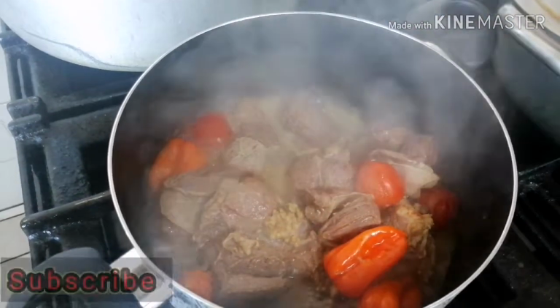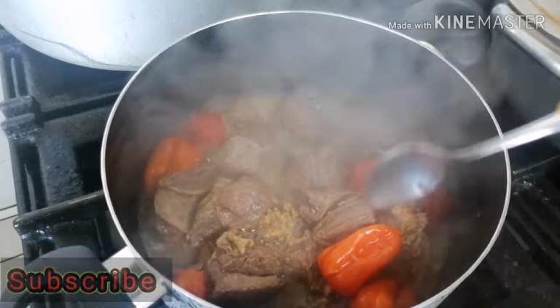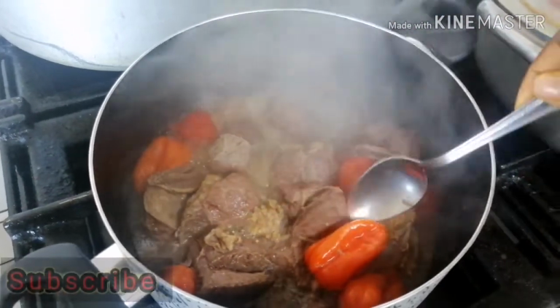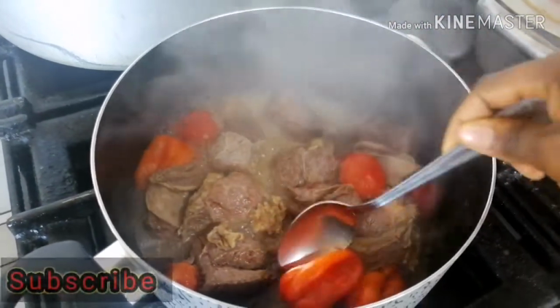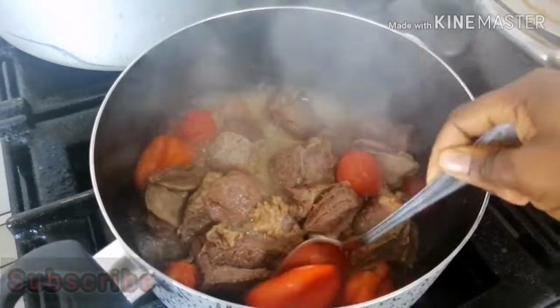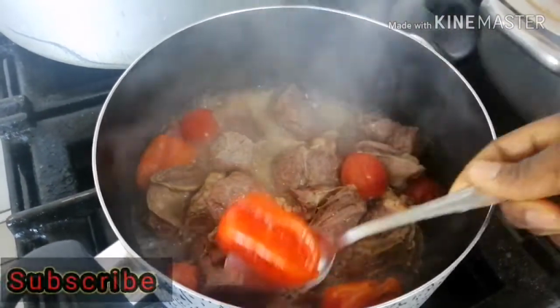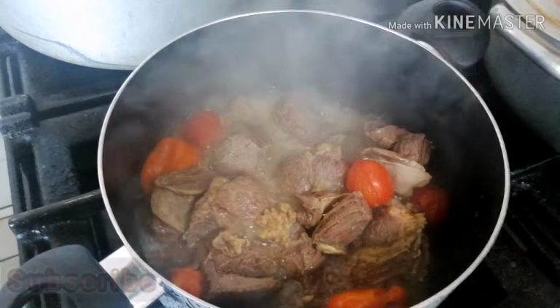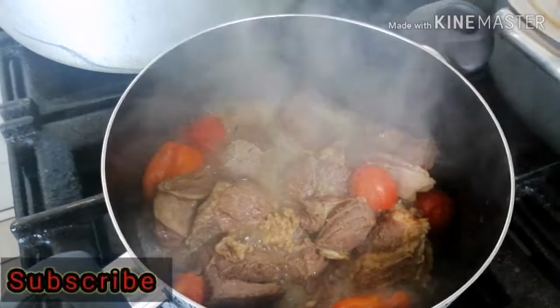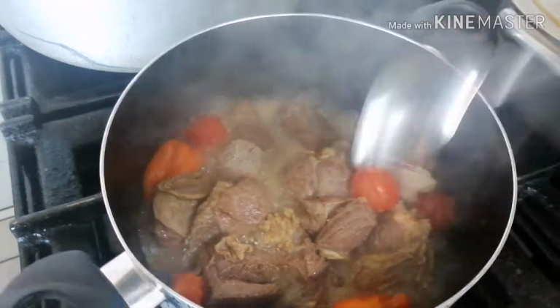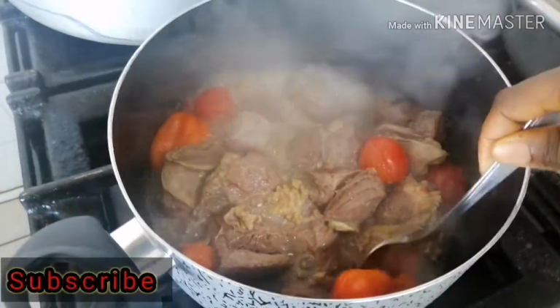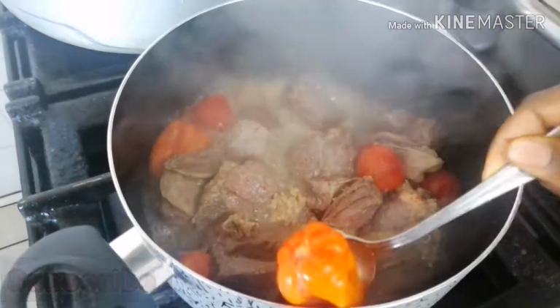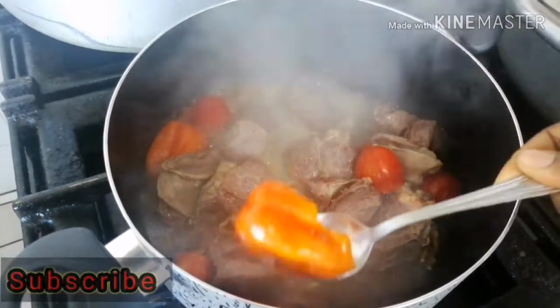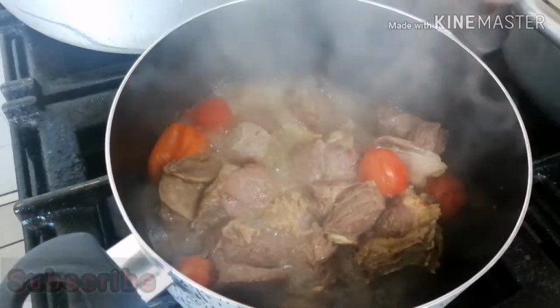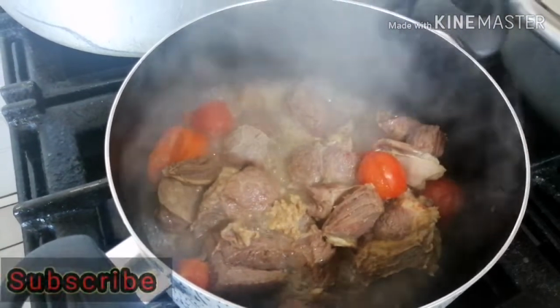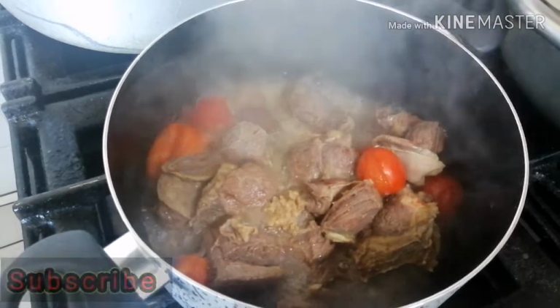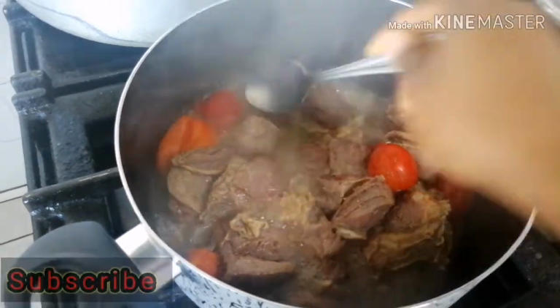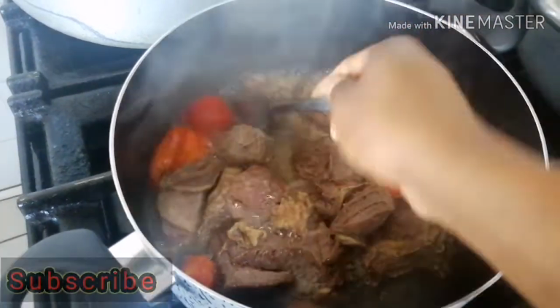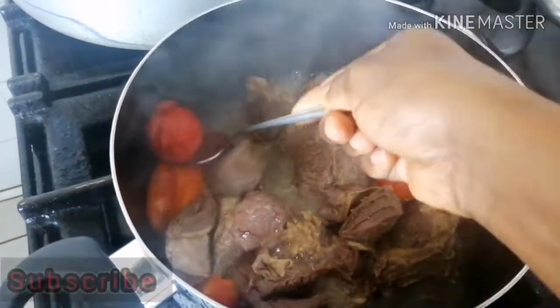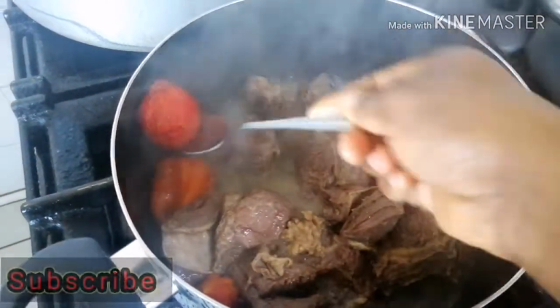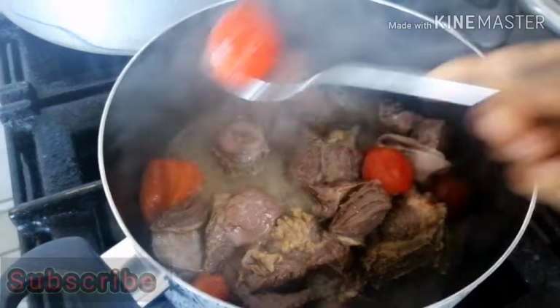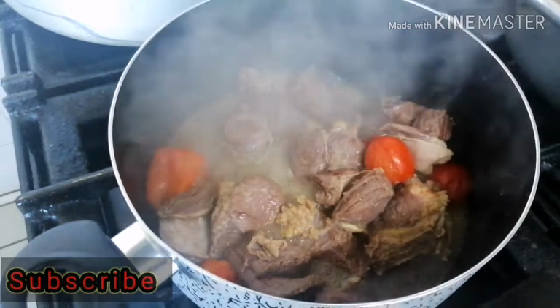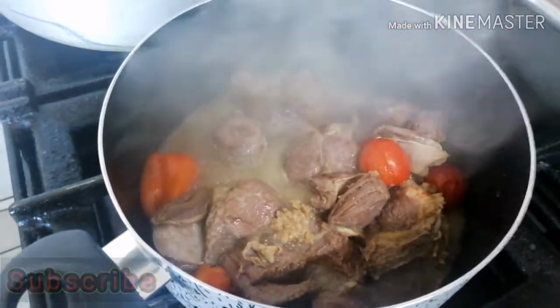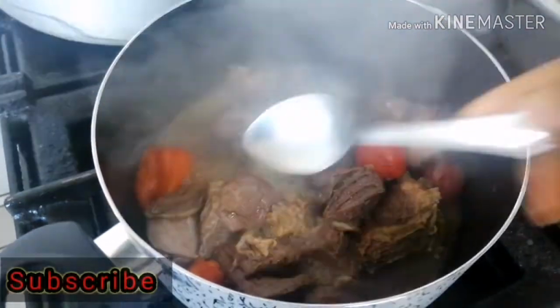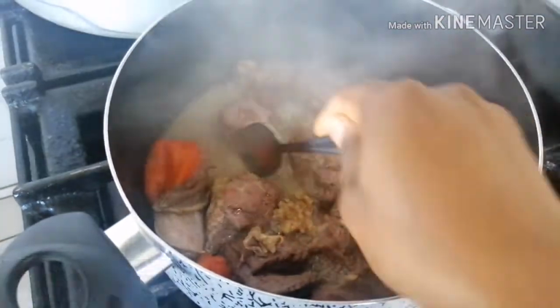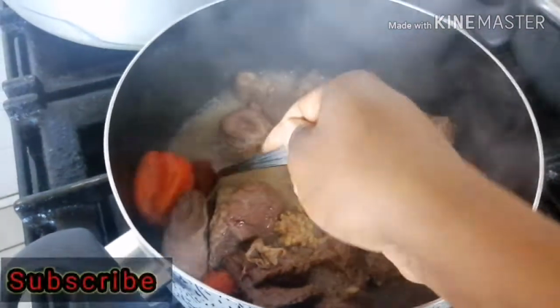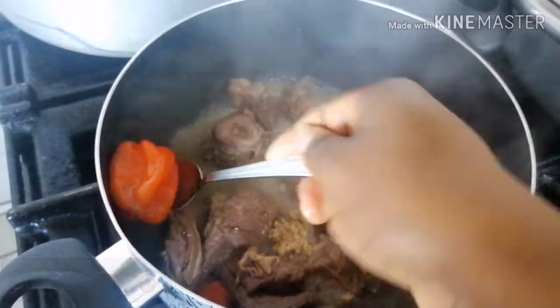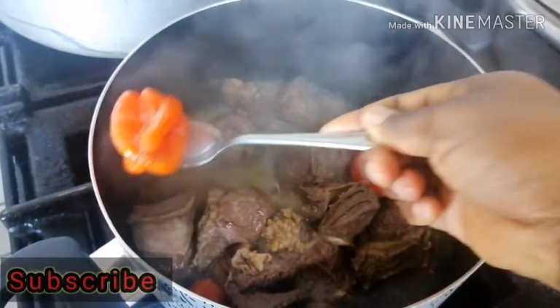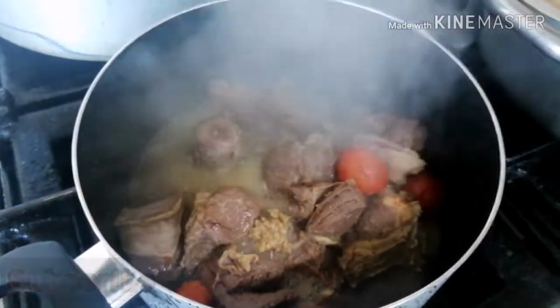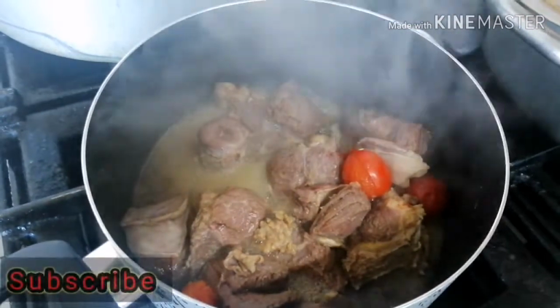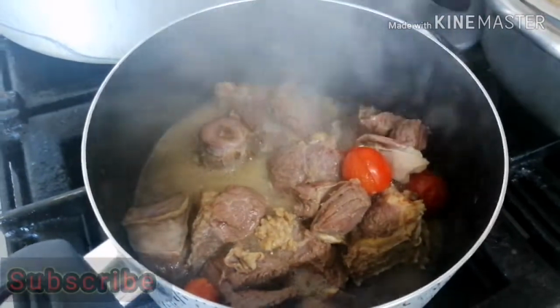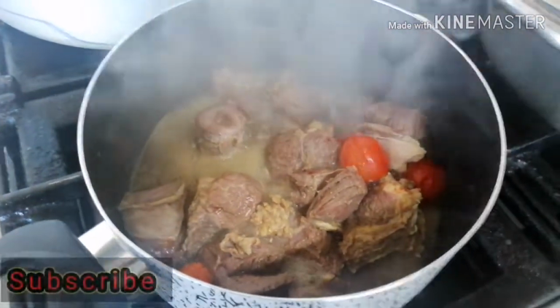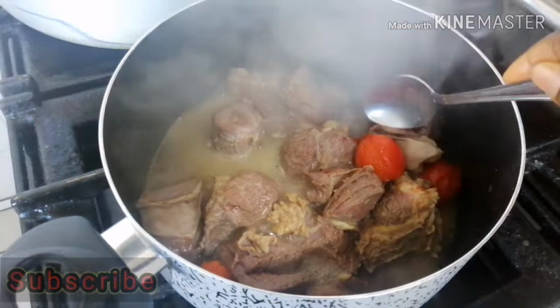Coming back to the pot now — as you can see the tomatoes and pepper are cooked. I'm just going to scoop them away from the pot and we'll go ahead with other things.